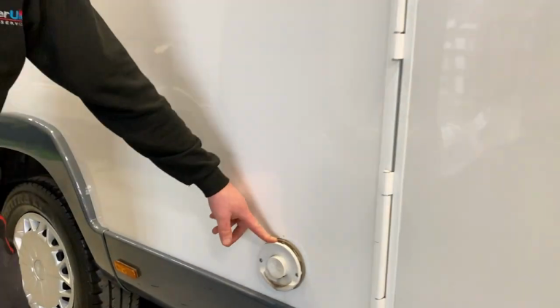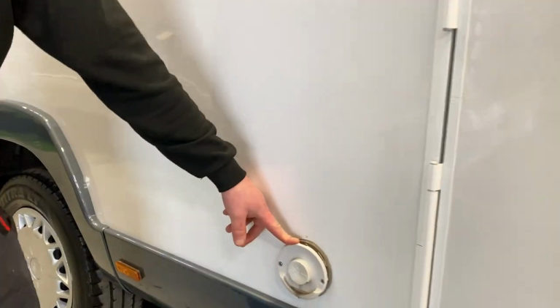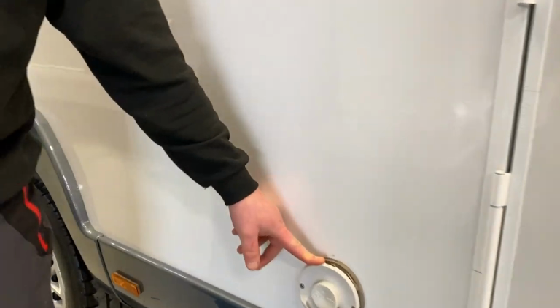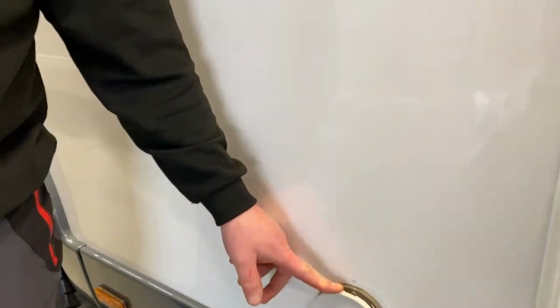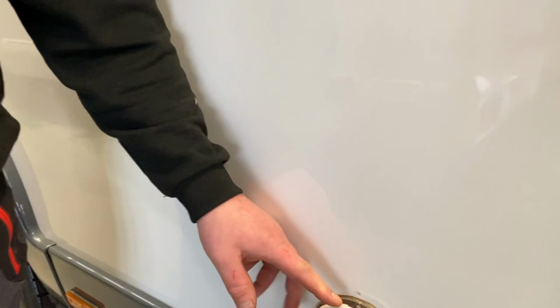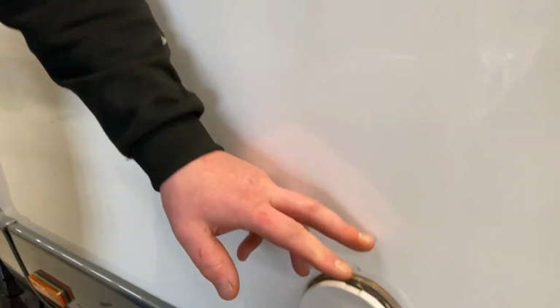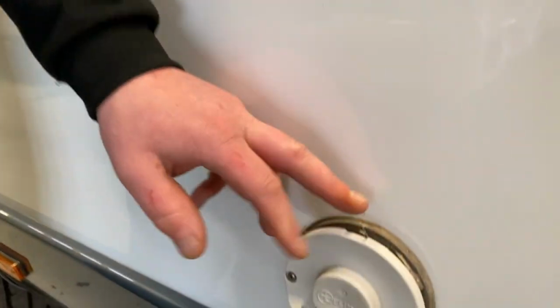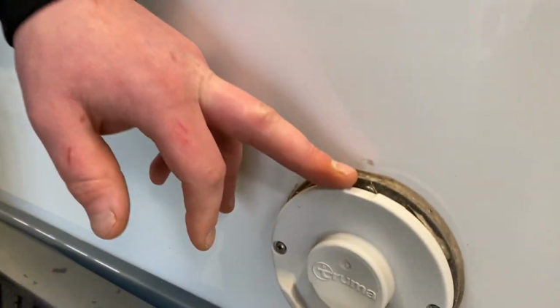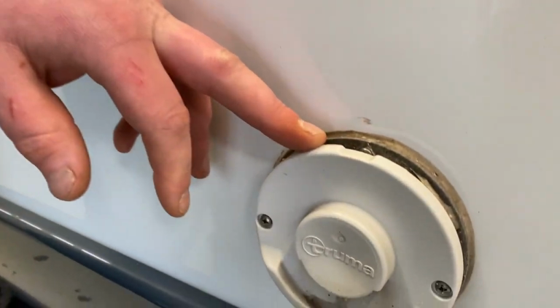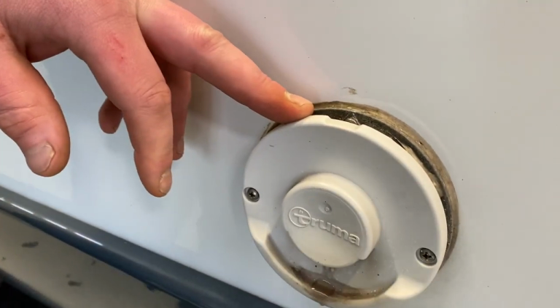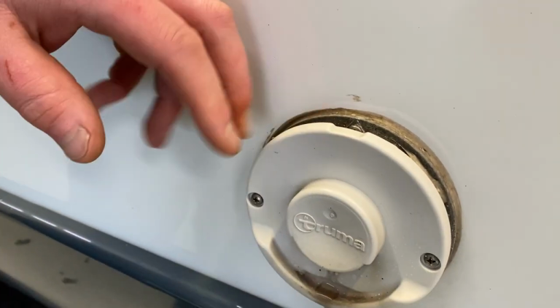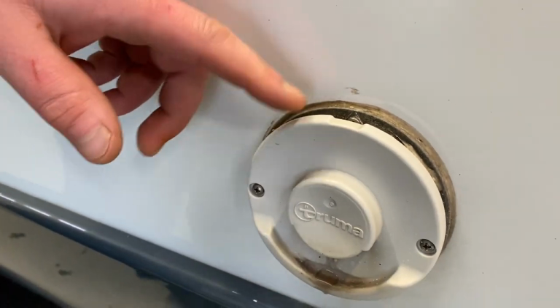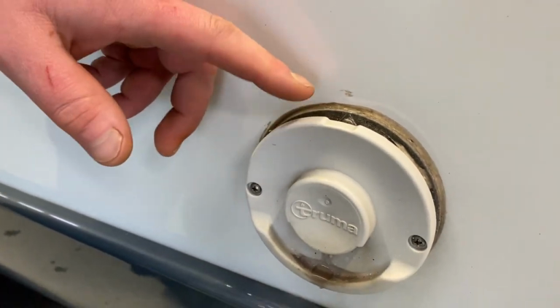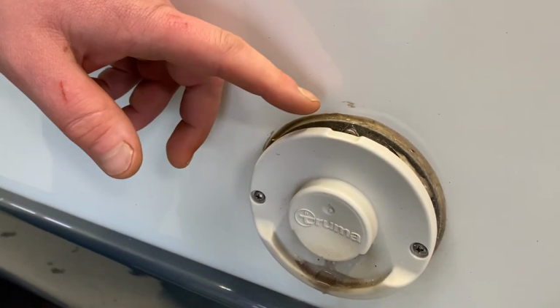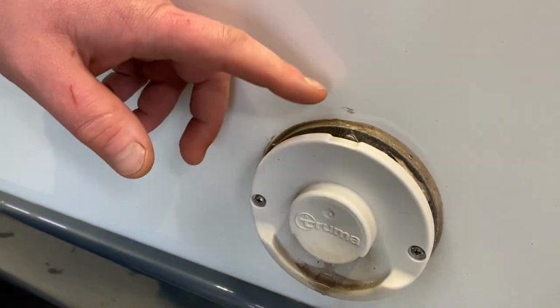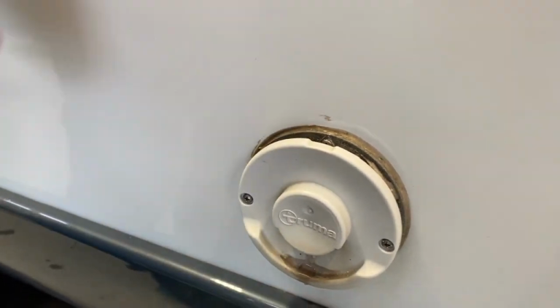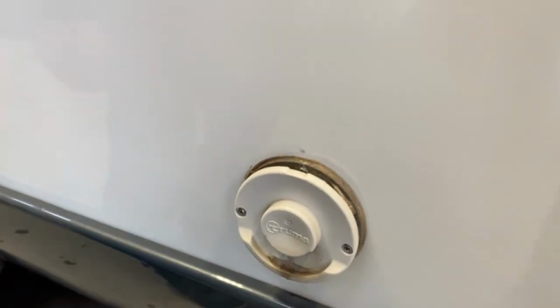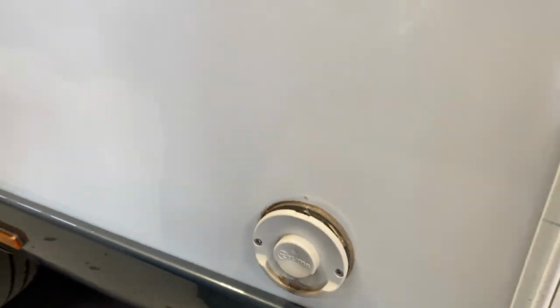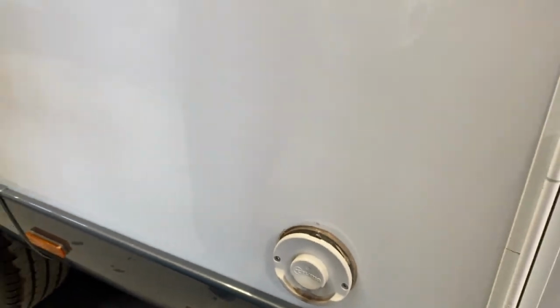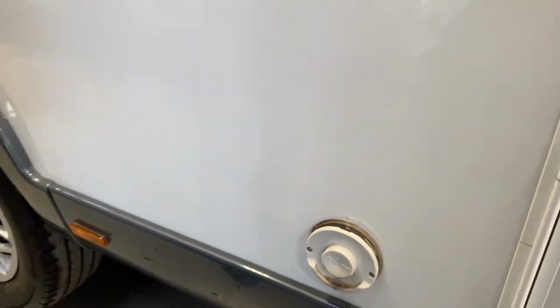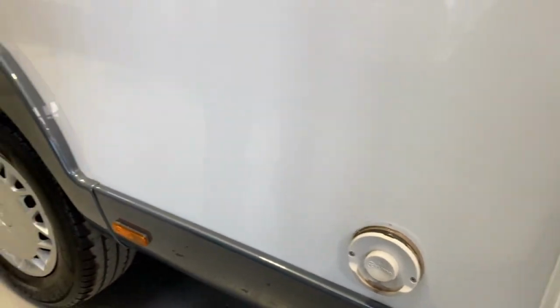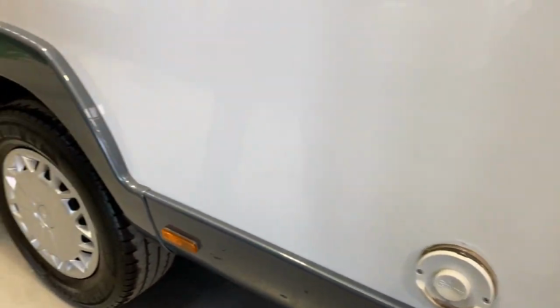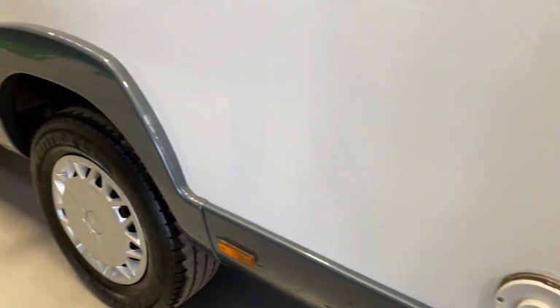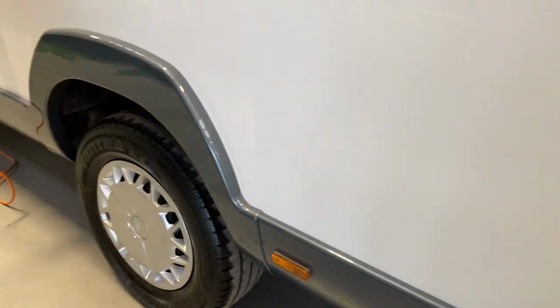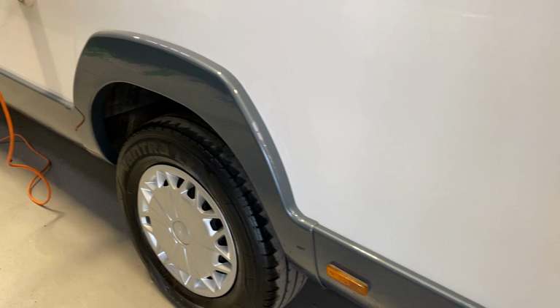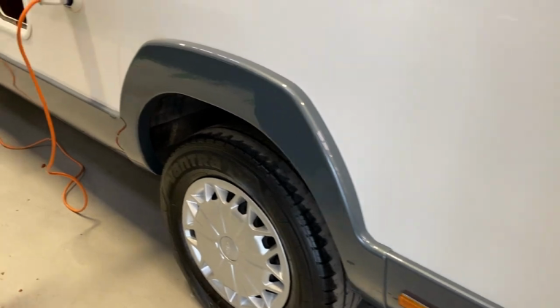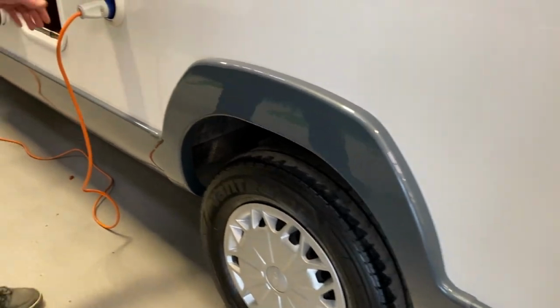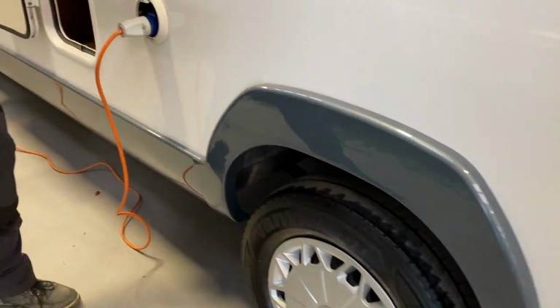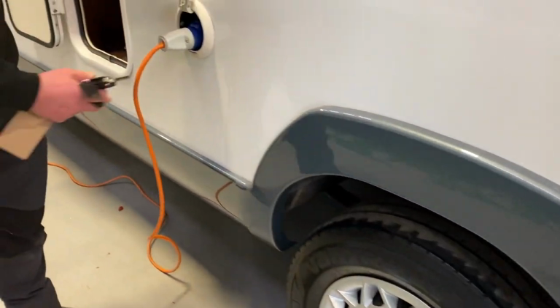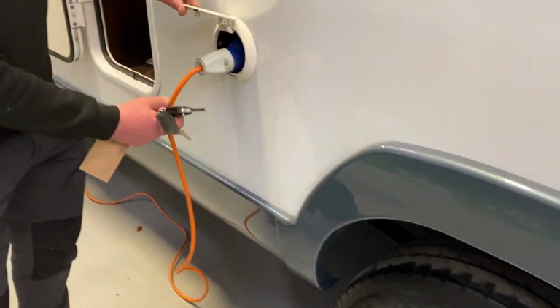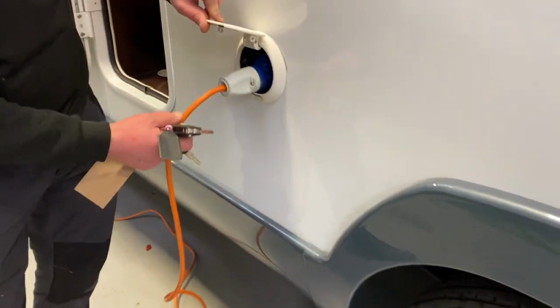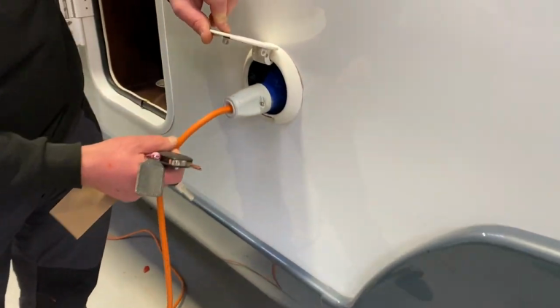Around here we have your flue for your boiler — you need to make sure this is uncovered all the time. And here is your 230V hookup.